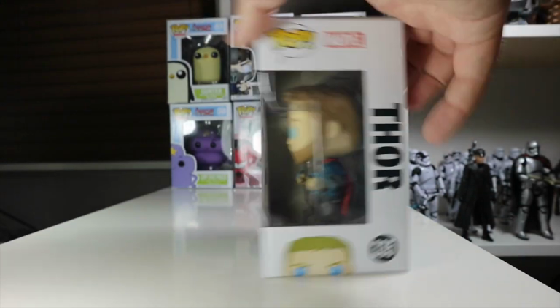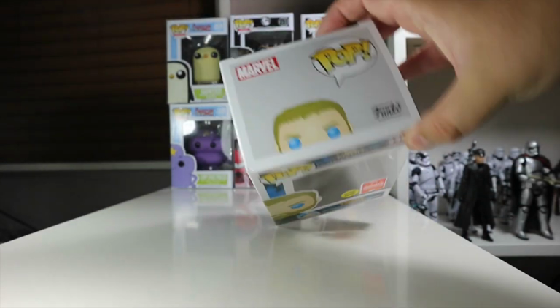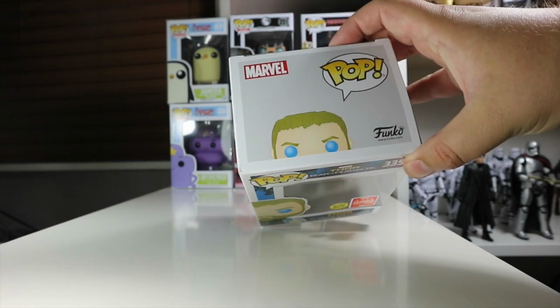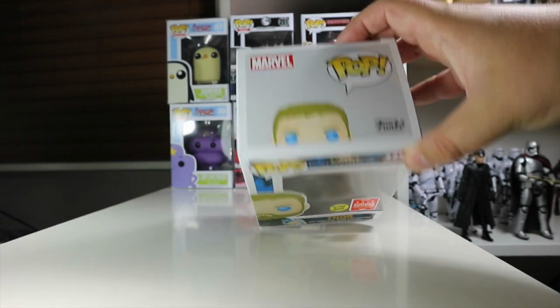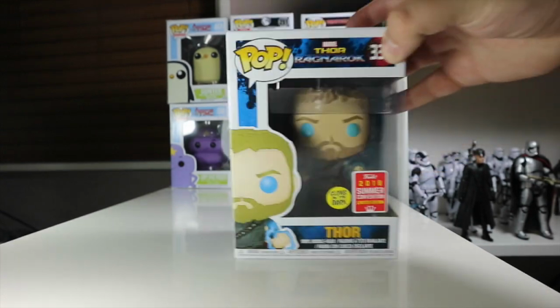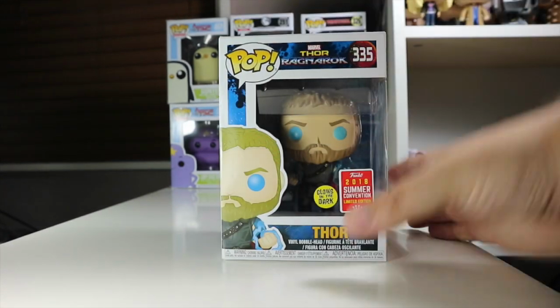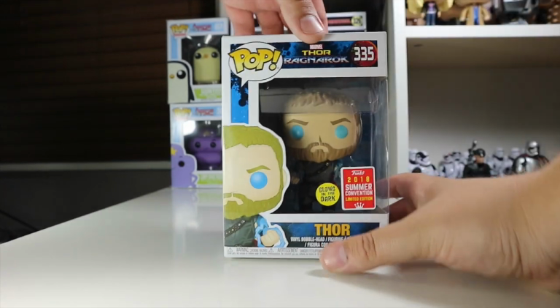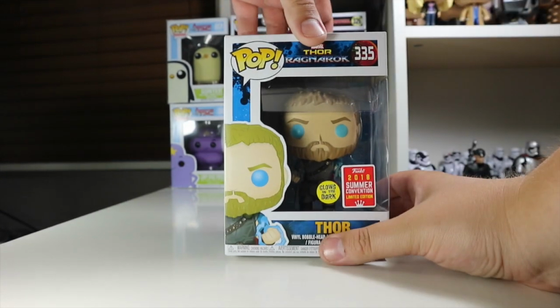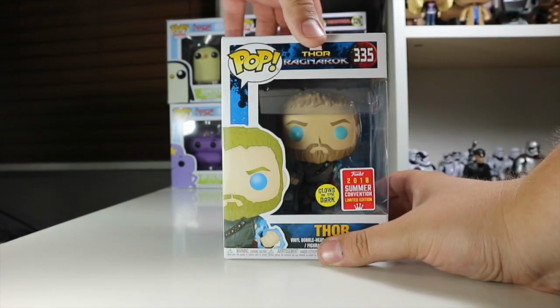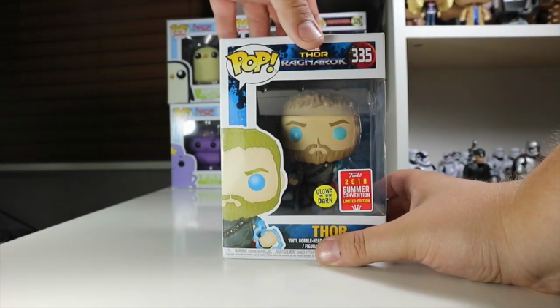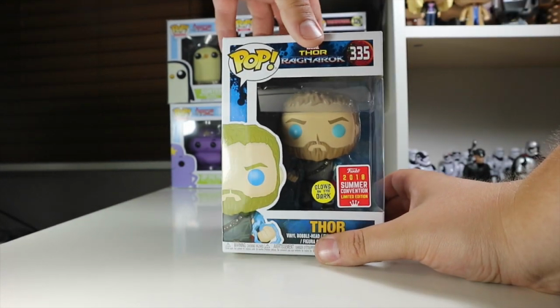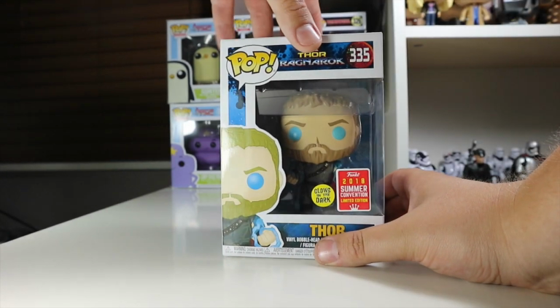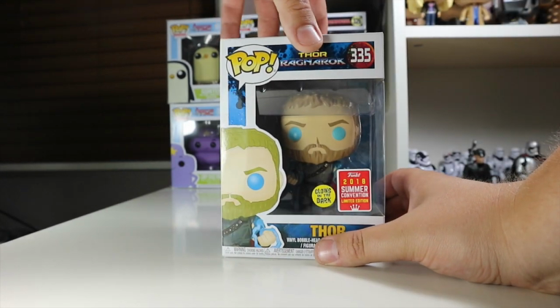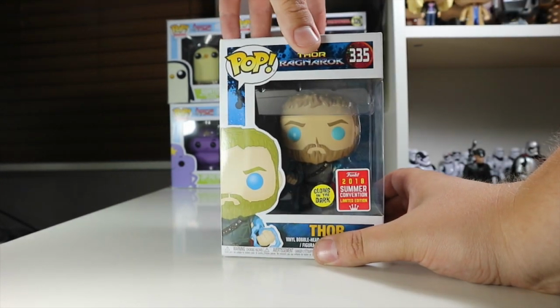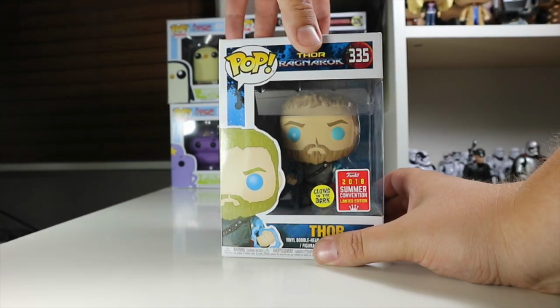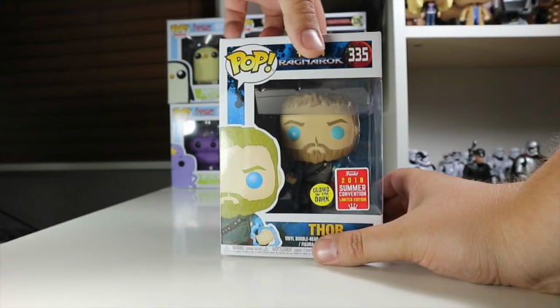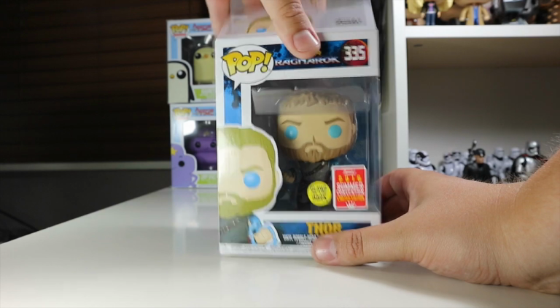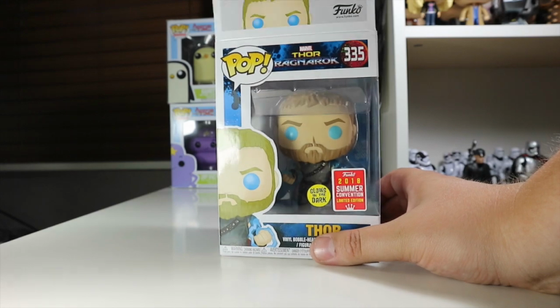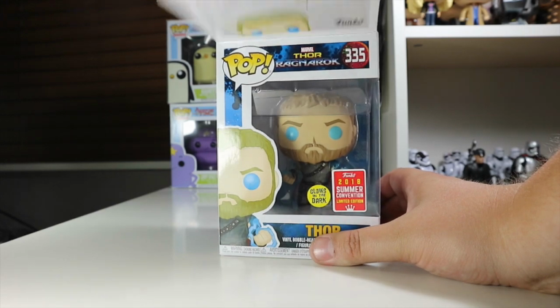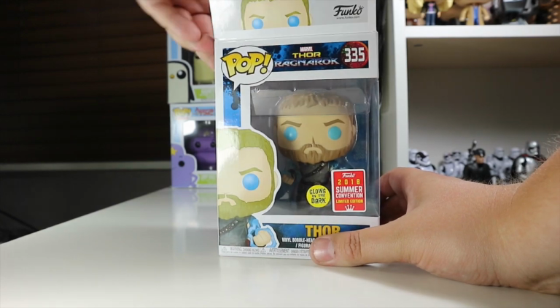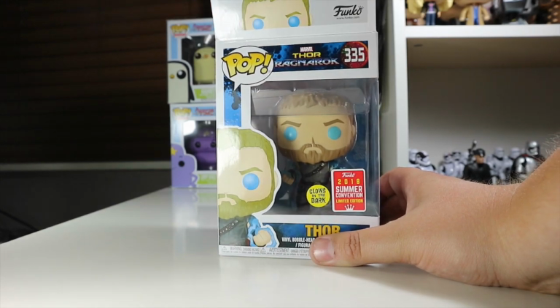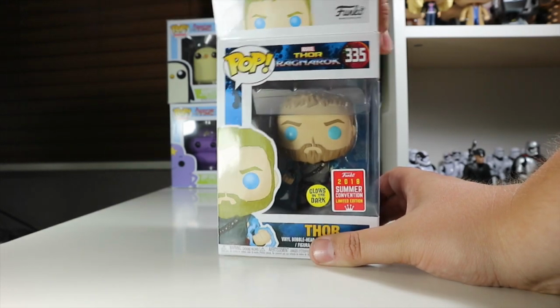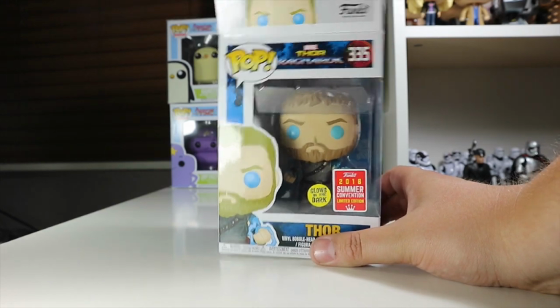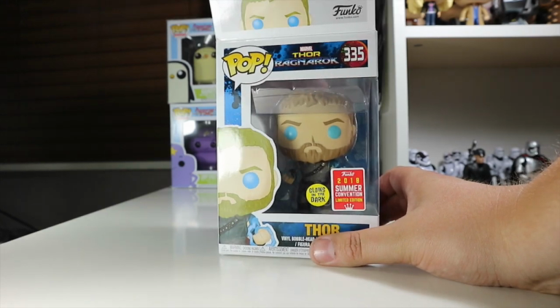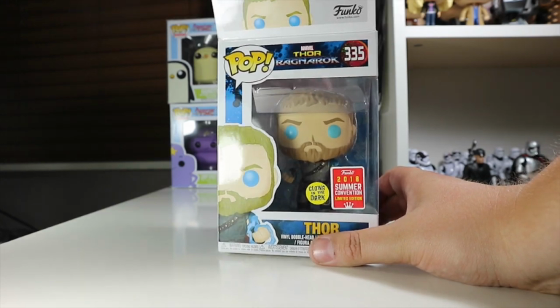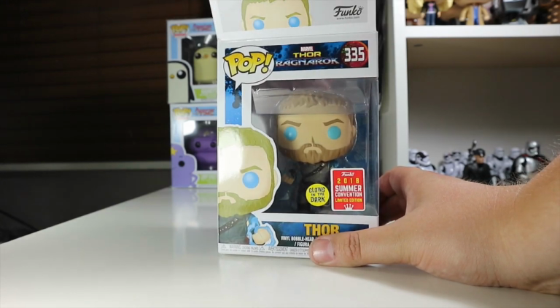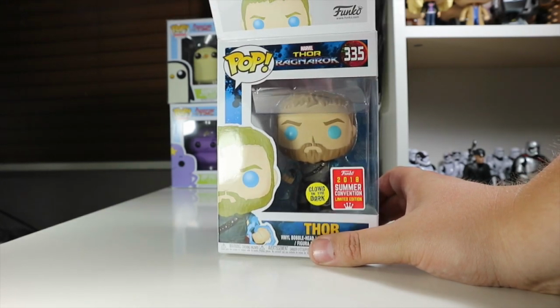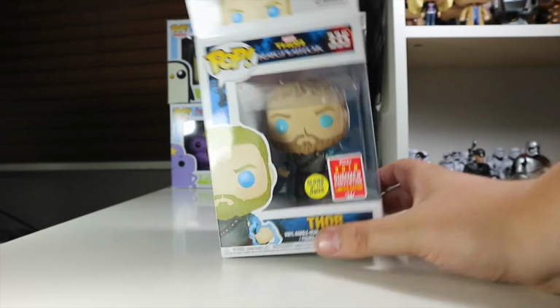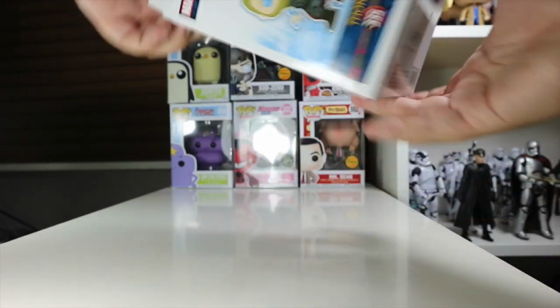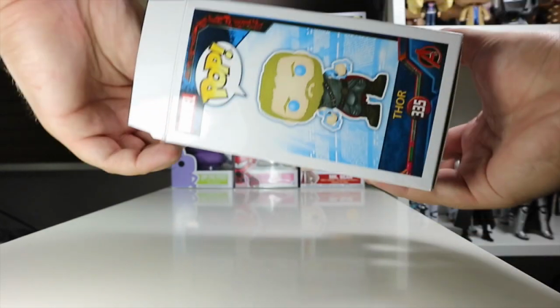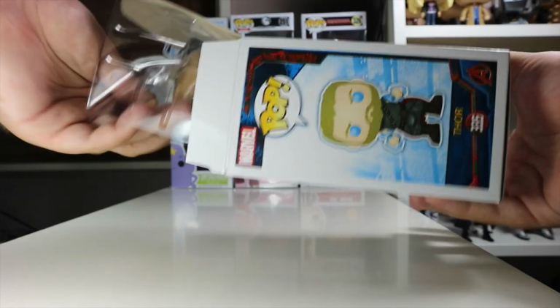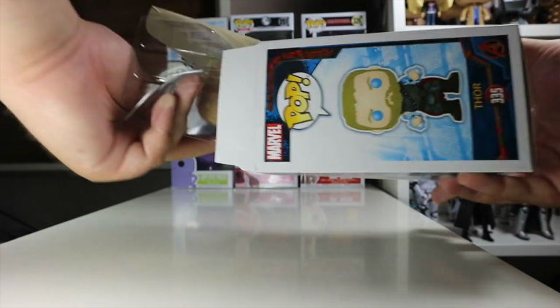Then there's the normal regular Thor. Not much going on on this side, with Thor peeking over on the top. I will take this out for the review obviously, but this will be a figure I keep in the box. I'm going to be quite careful when opening the packaging because I'd like to display him in my in-box collection.